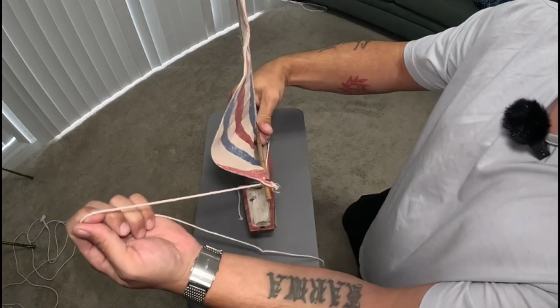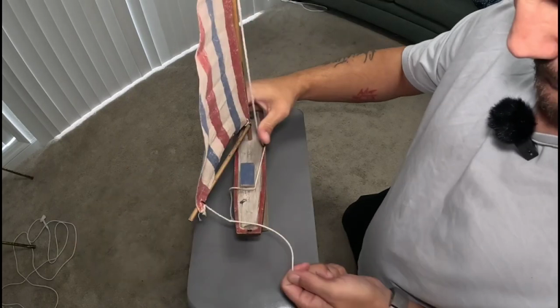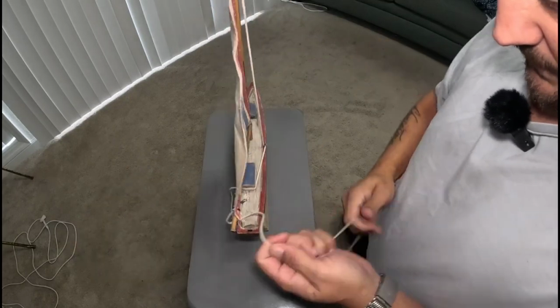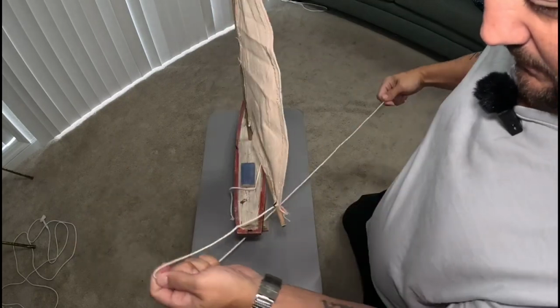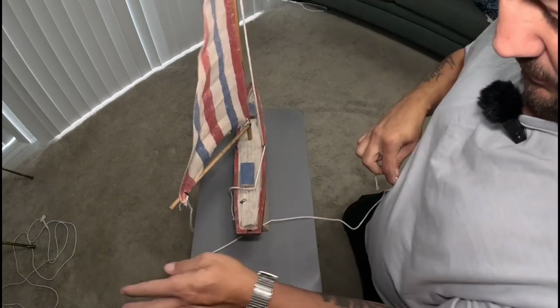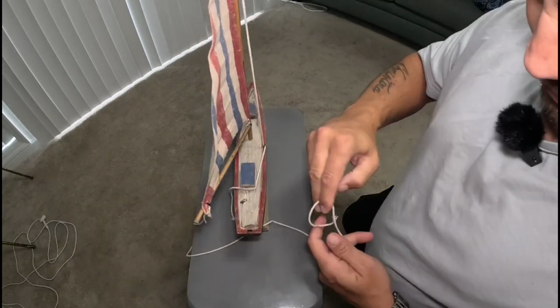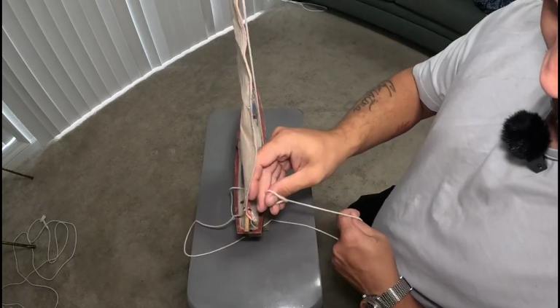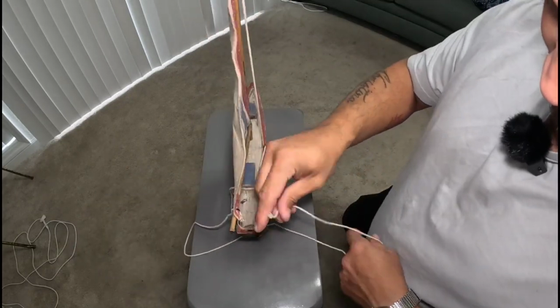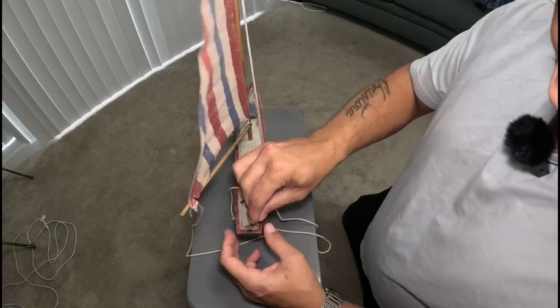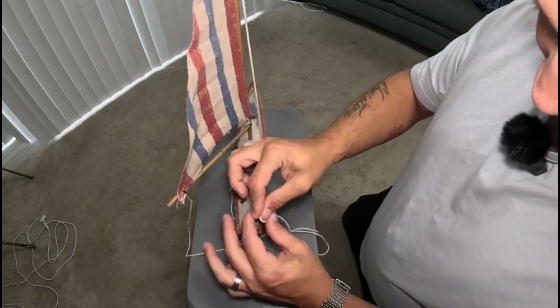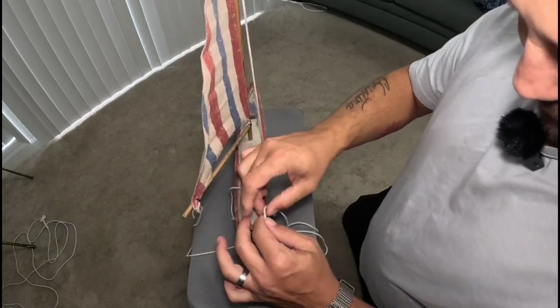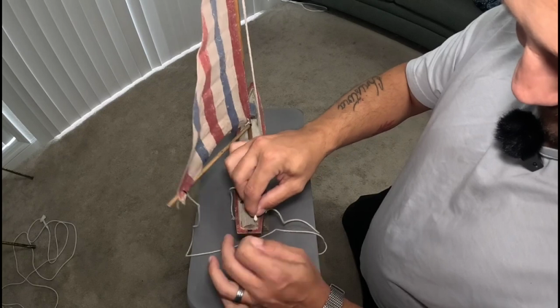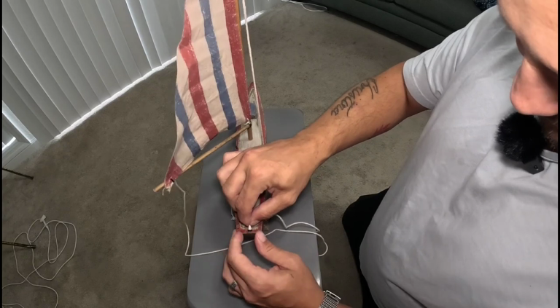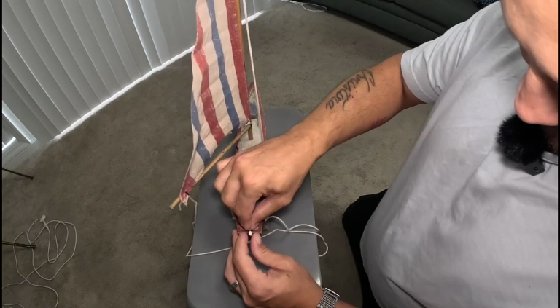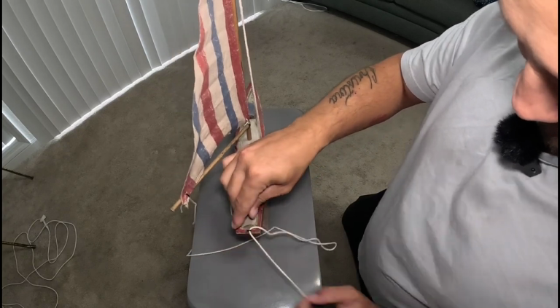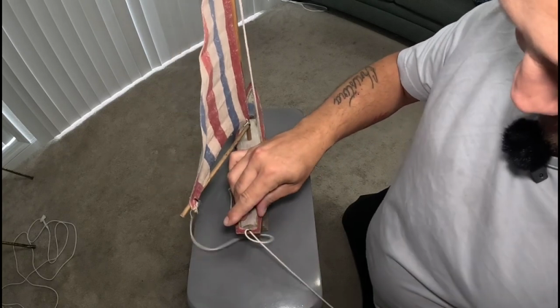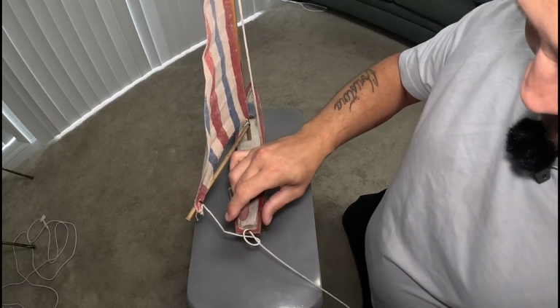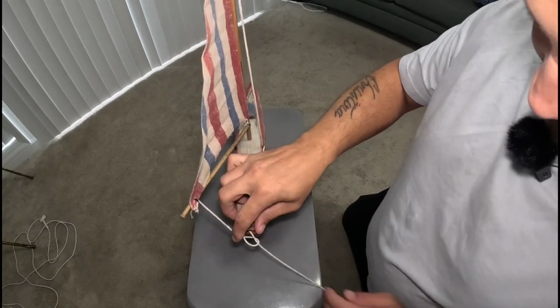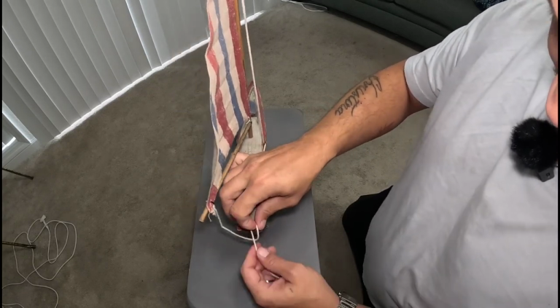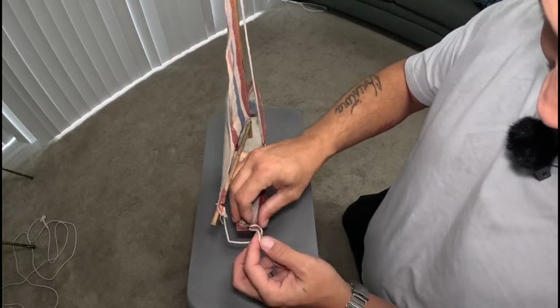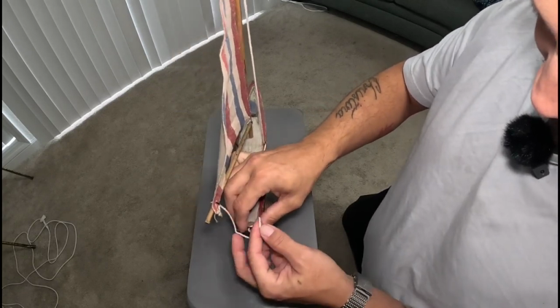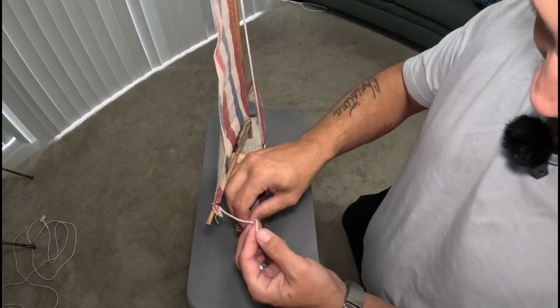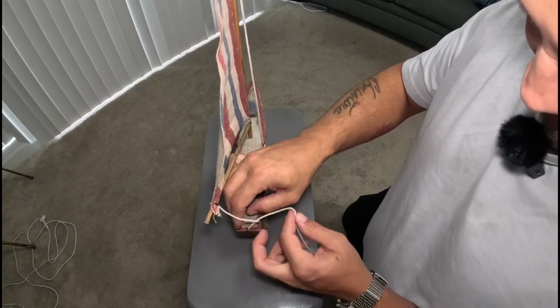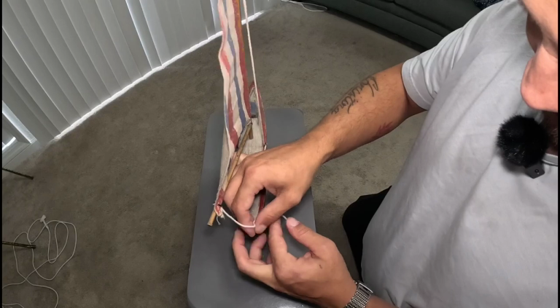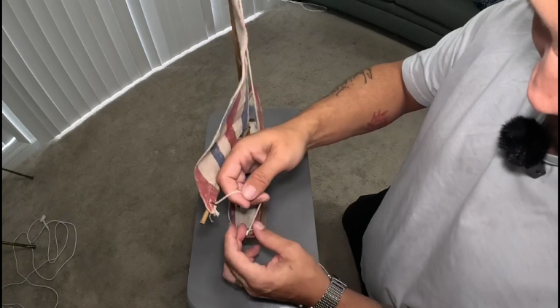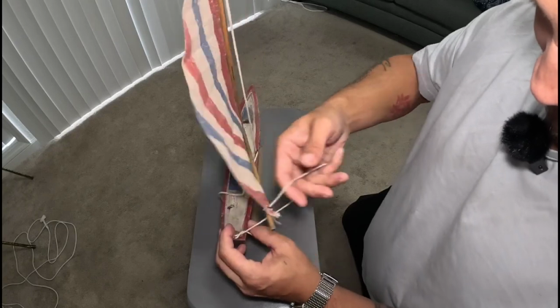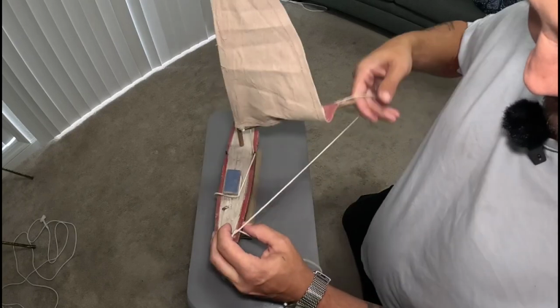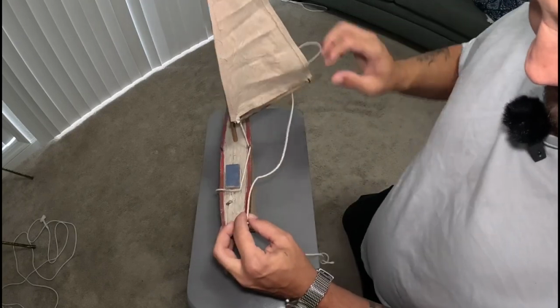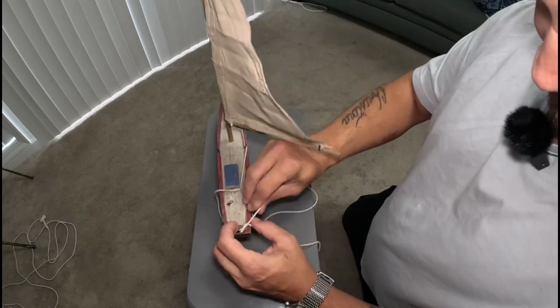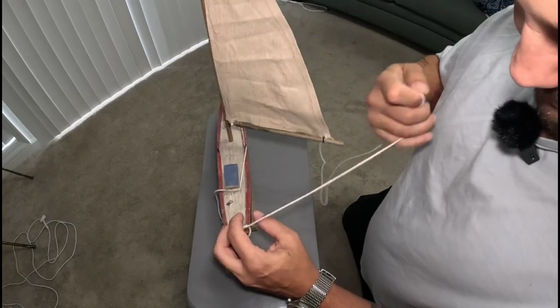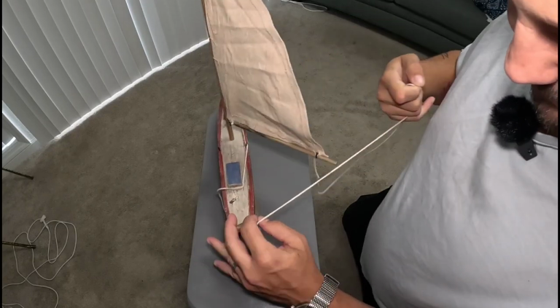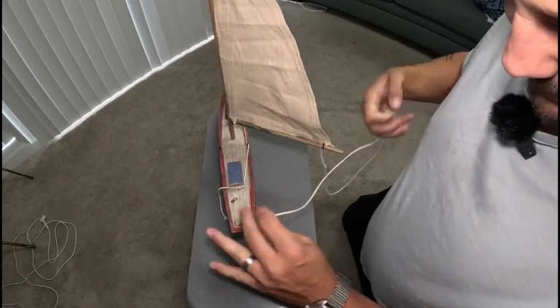Now this is going to be our main sheet, which will control the port and starboard movement of the sail. Let me get it back the other way where it'll move easier.